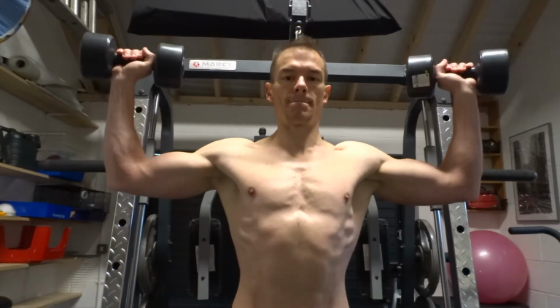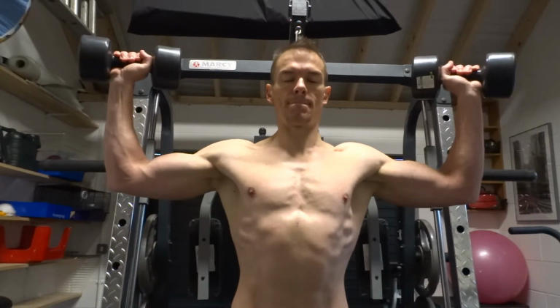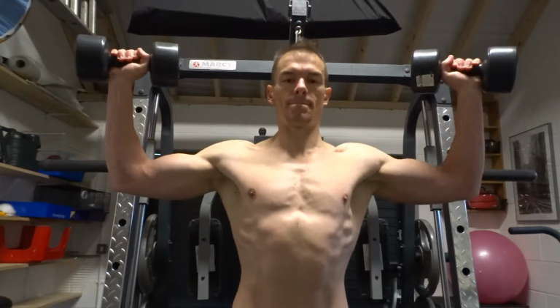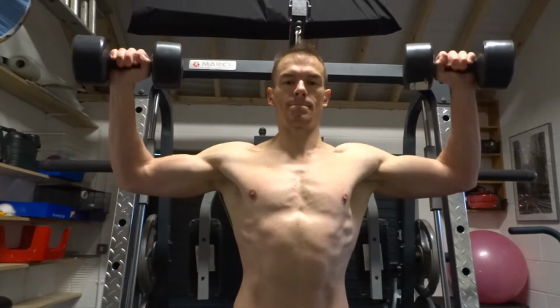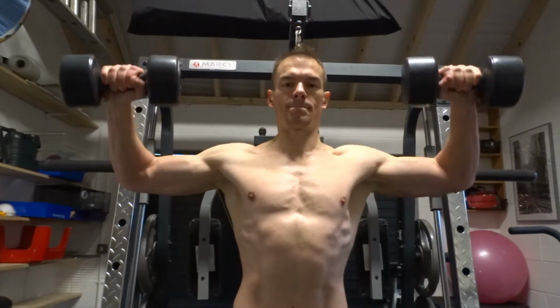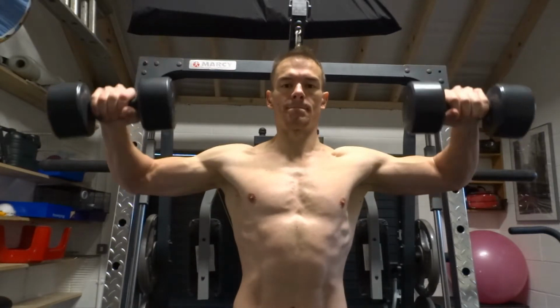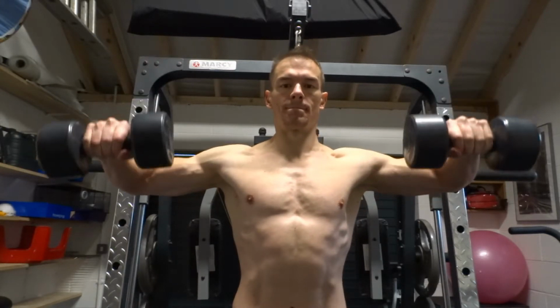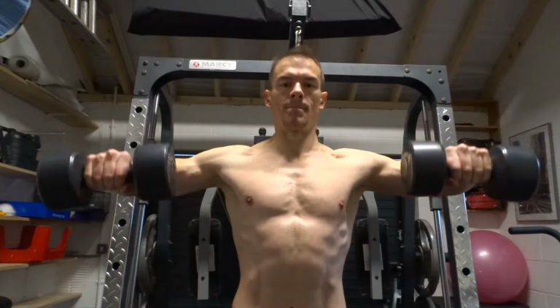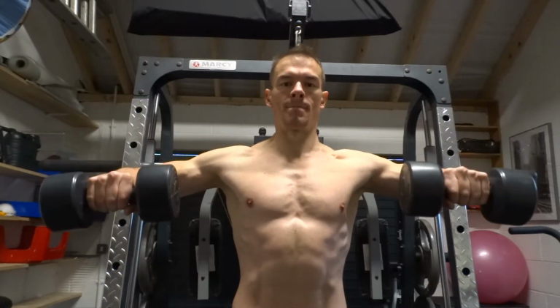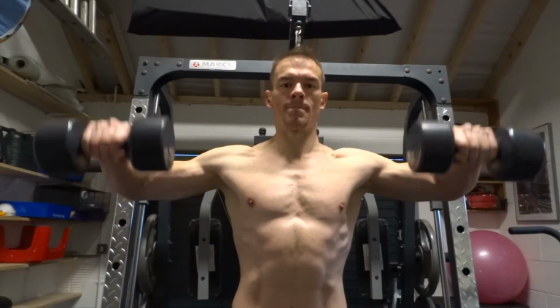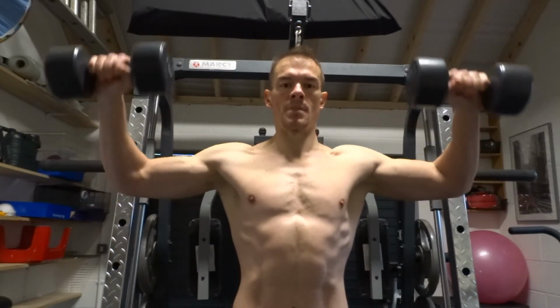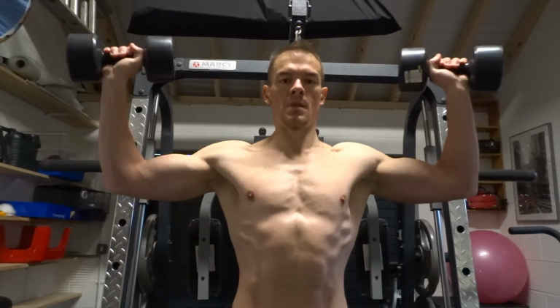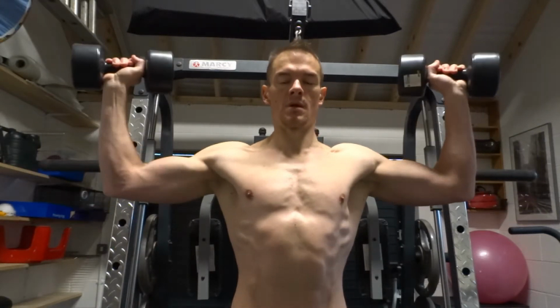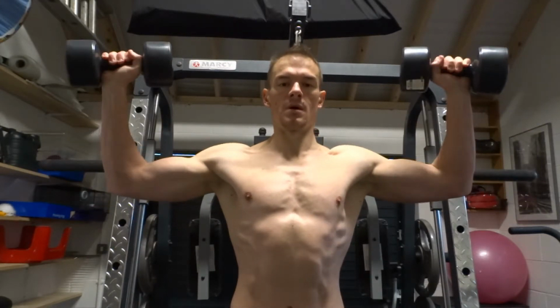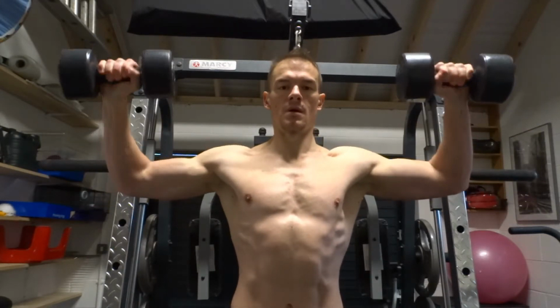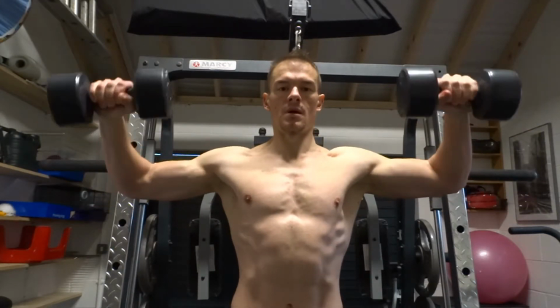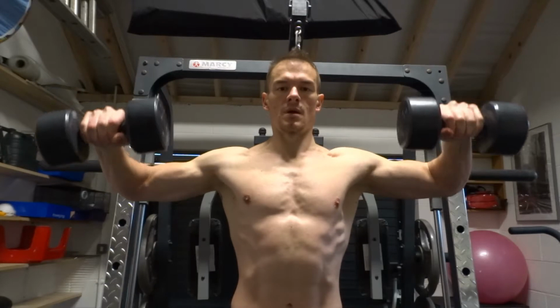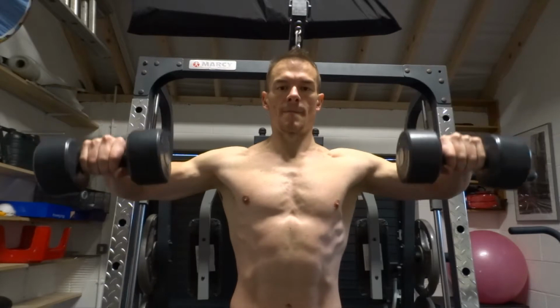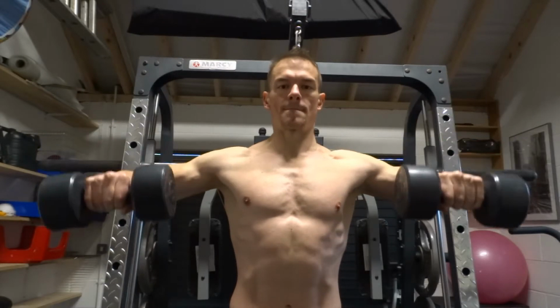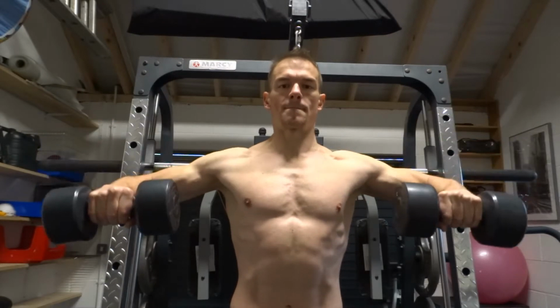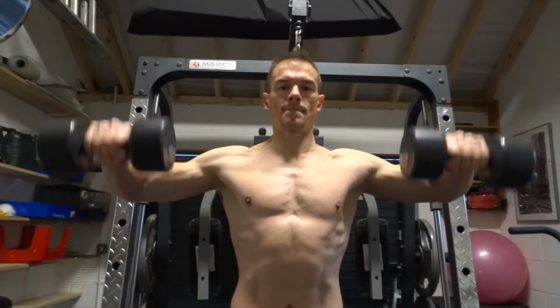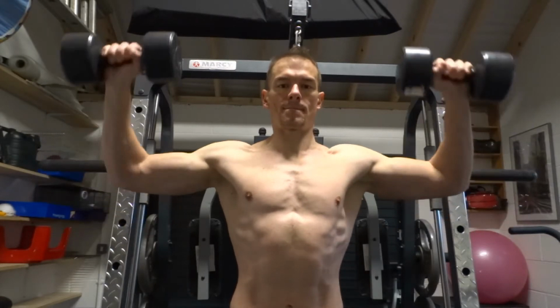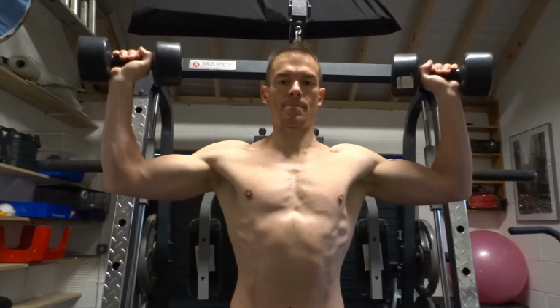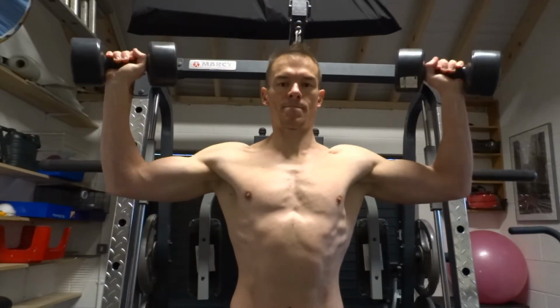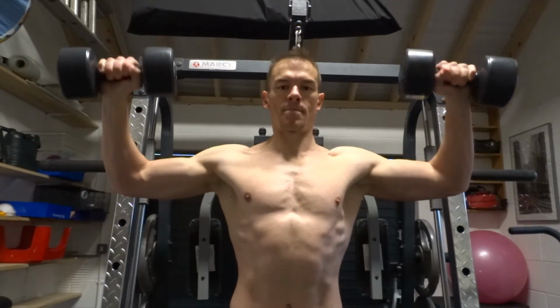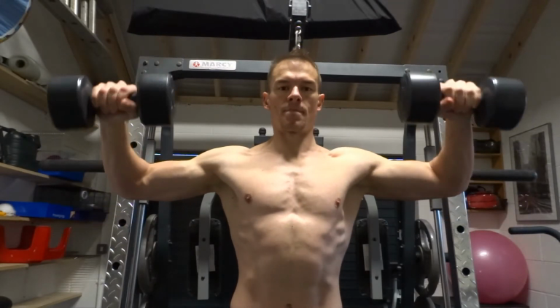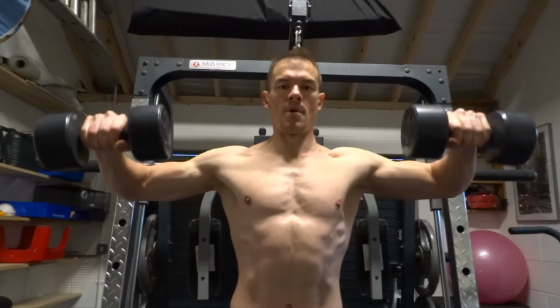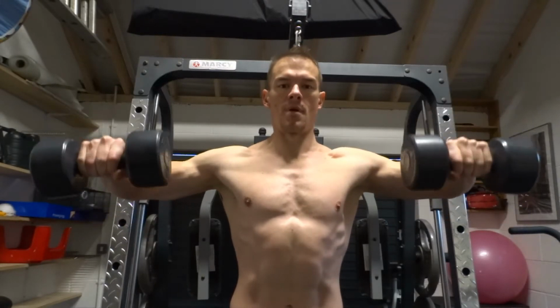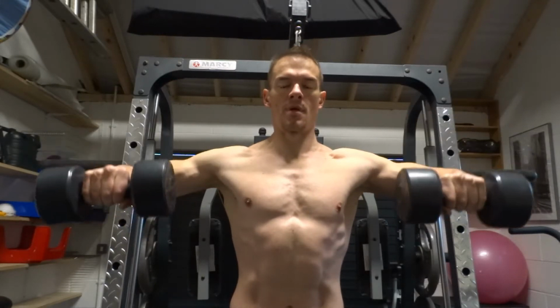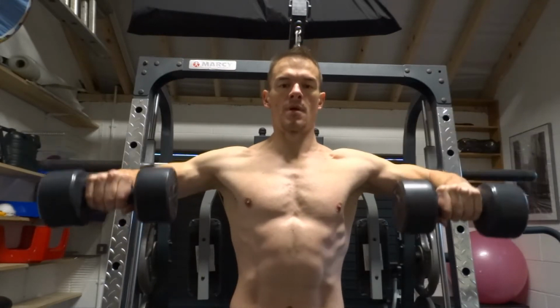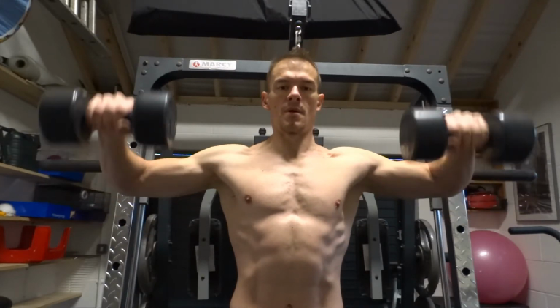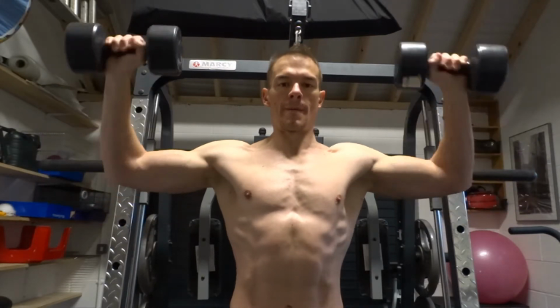Next, turn the dumbbells up to face the ceiling while keeping your elbows at 90 degrees. Then slowly lower back to the starting forward-pointed position.